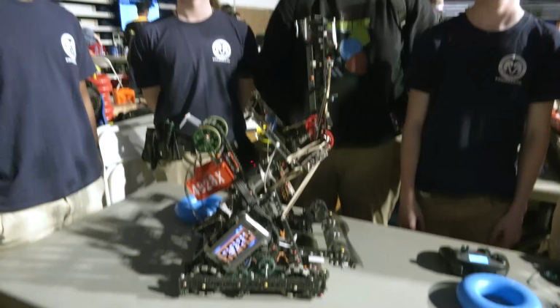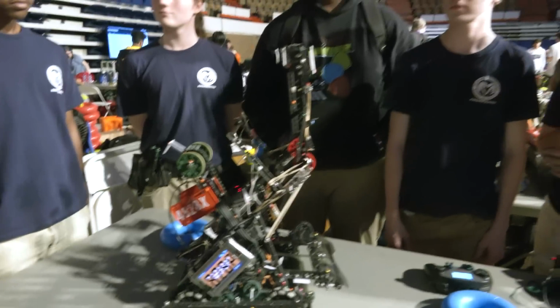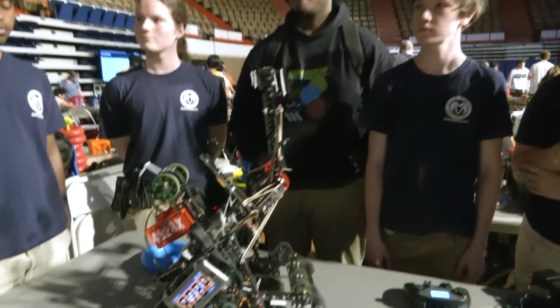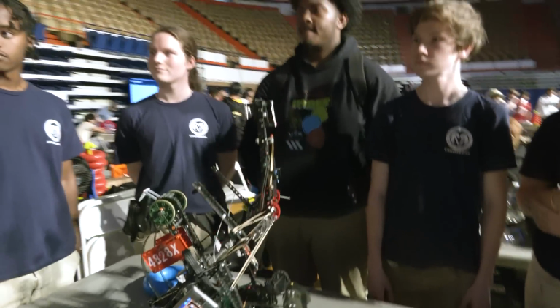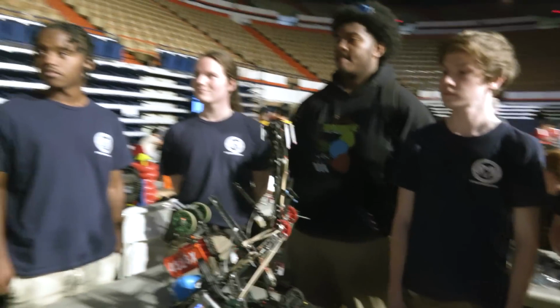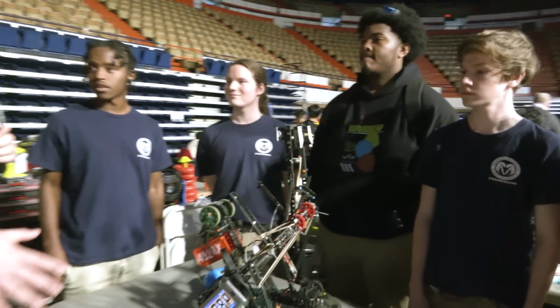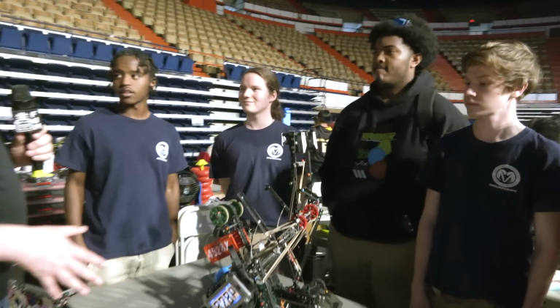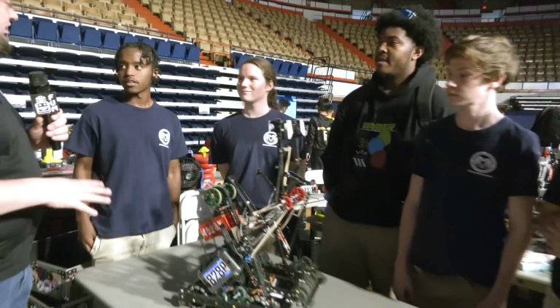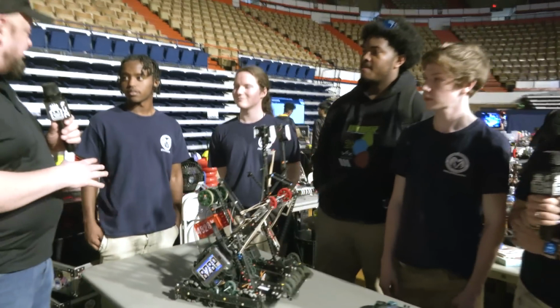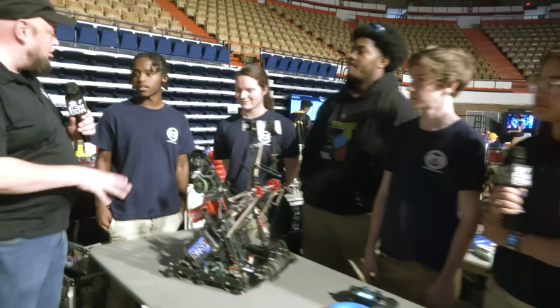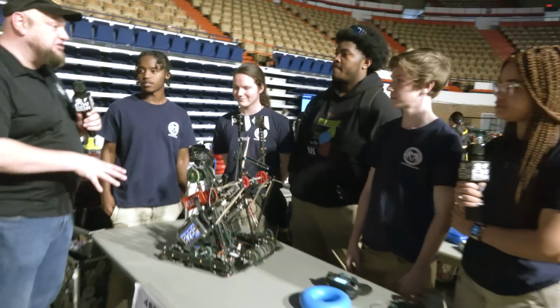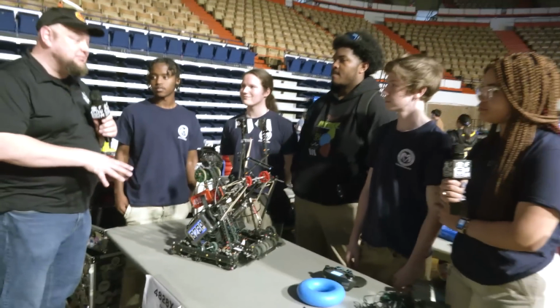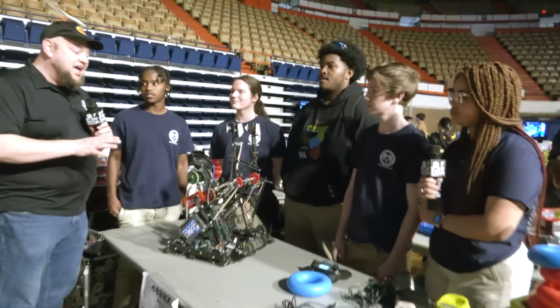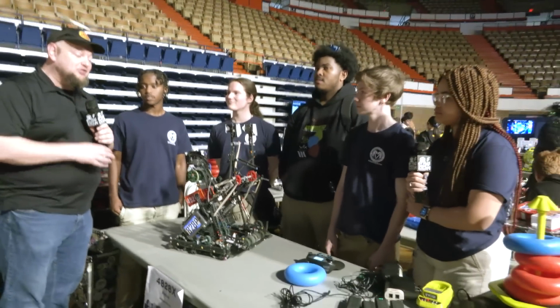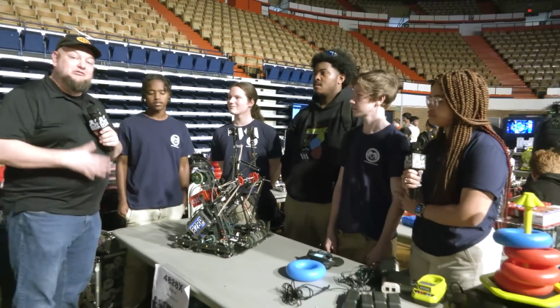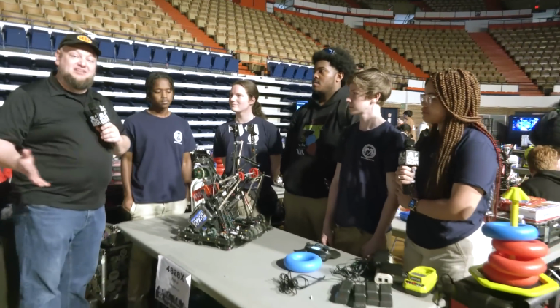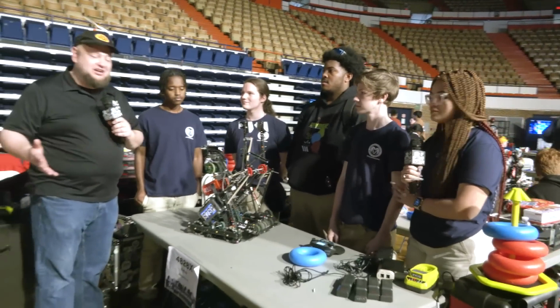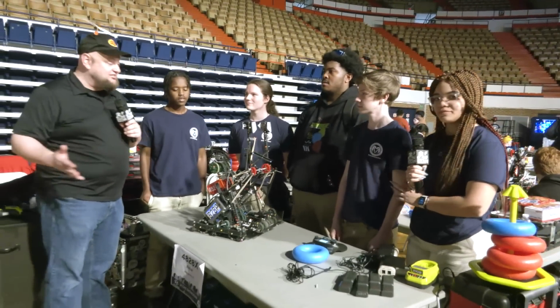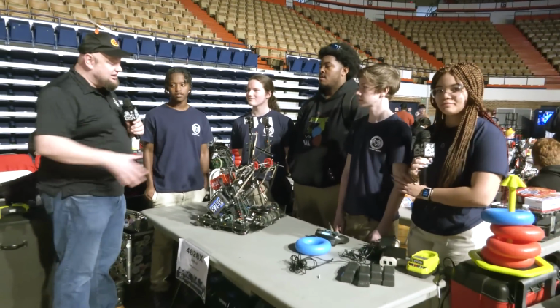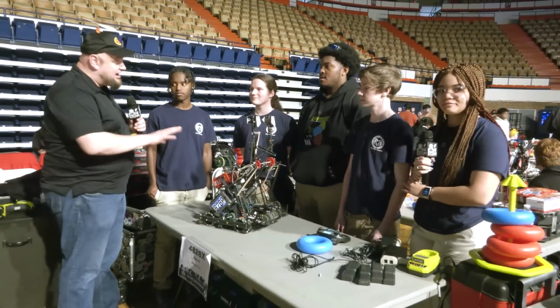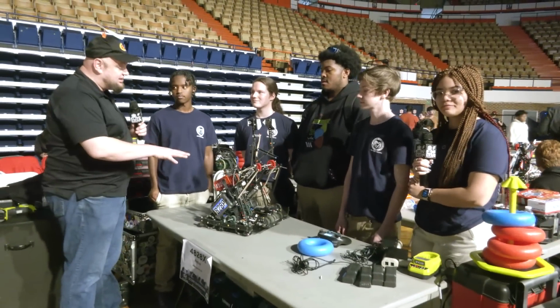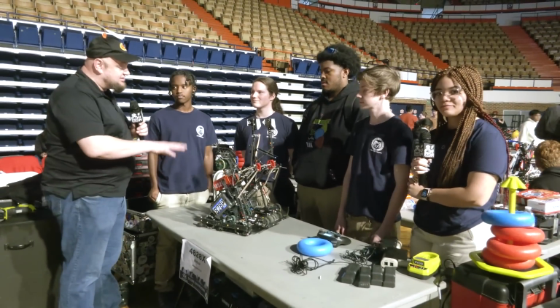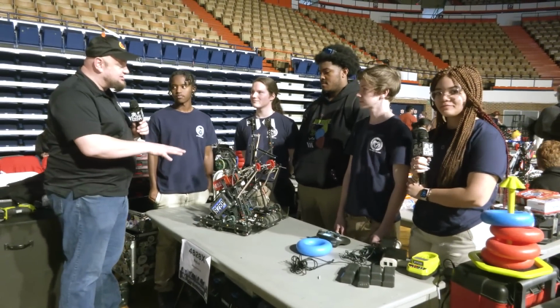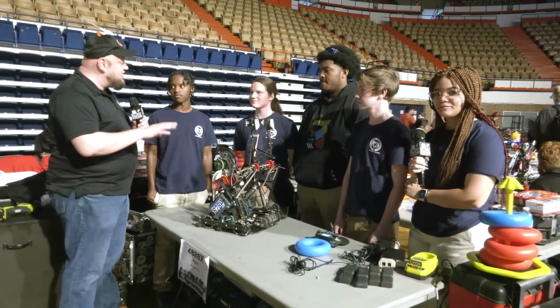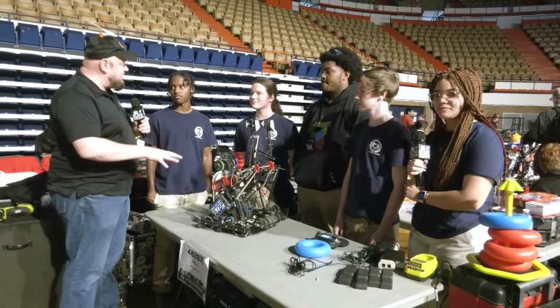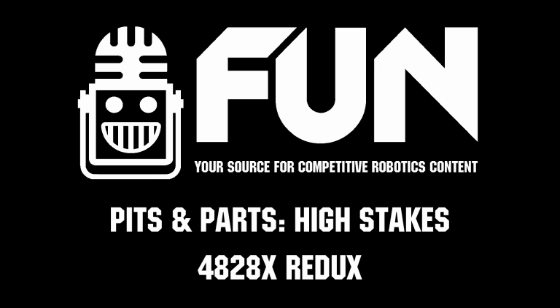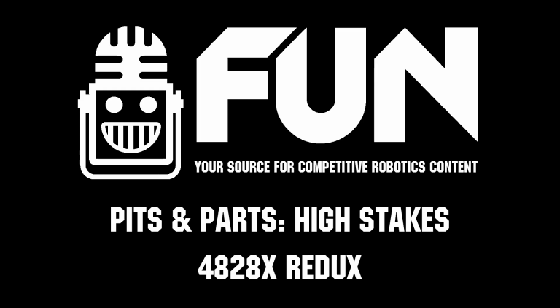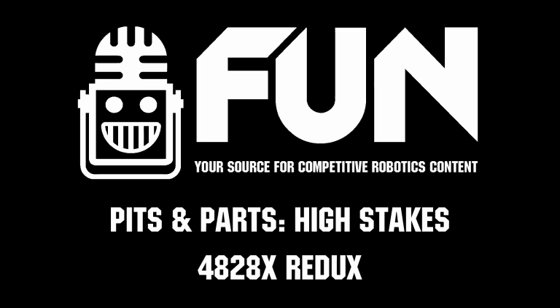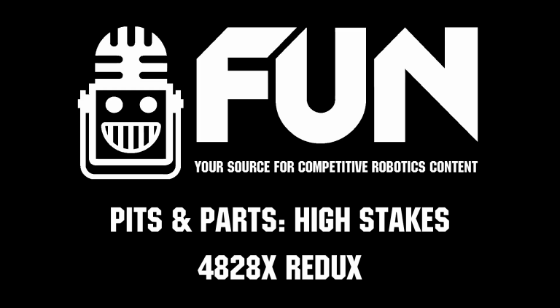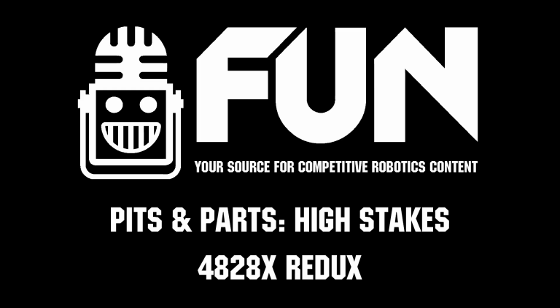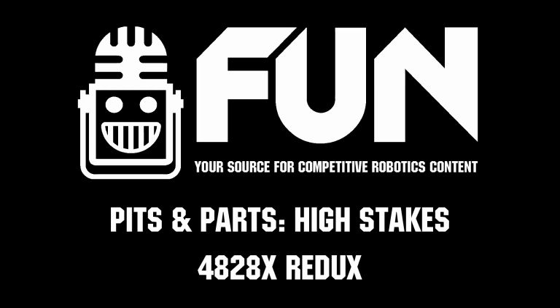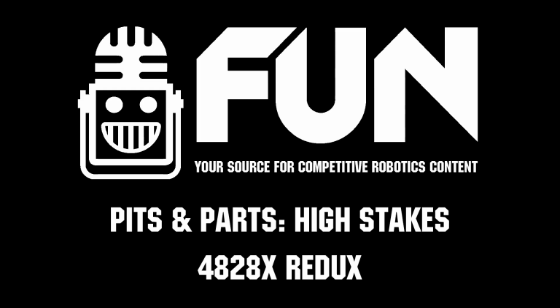Well, Redux — truly a complete package. Thank you so much for taking the time to tell us more about your team and your robot. Wishing you the best of luck here at SCORE, and I think there are a lot of things teams can take and learn from this as well. Go out and finish strong — thanks a lot.